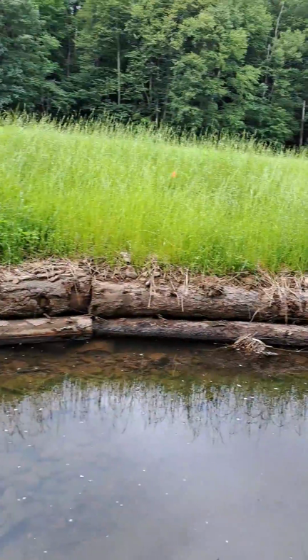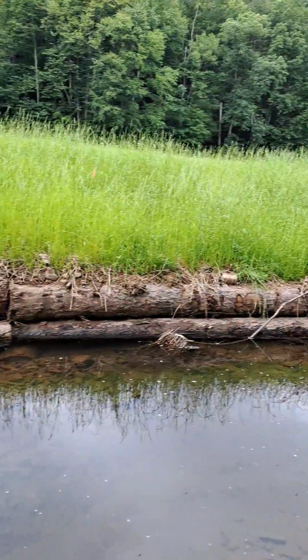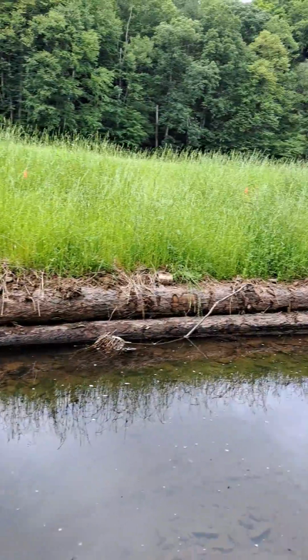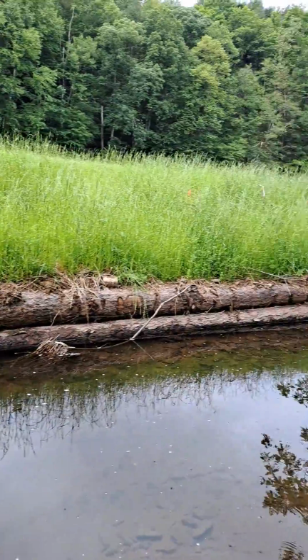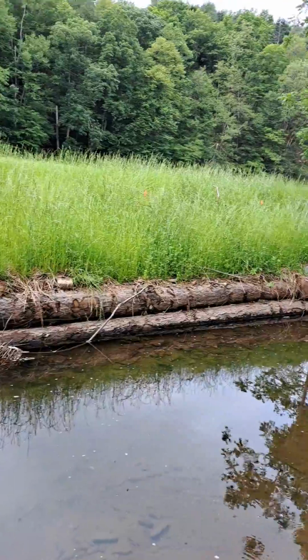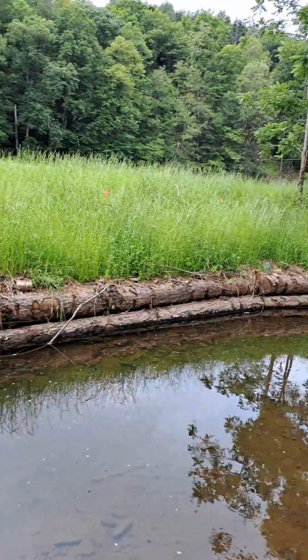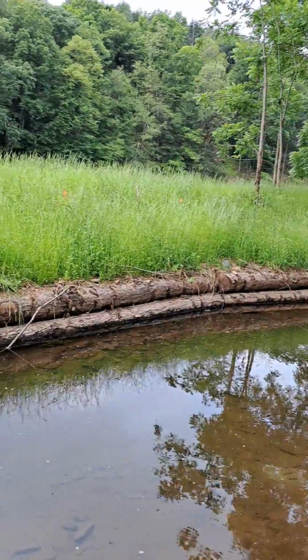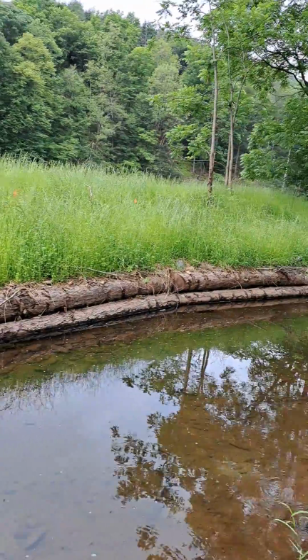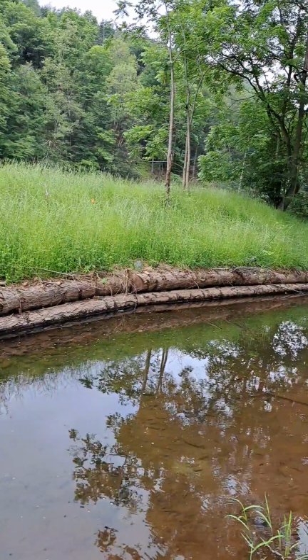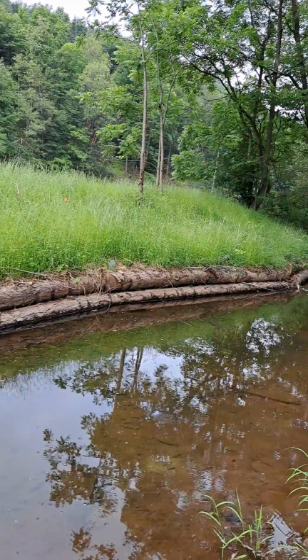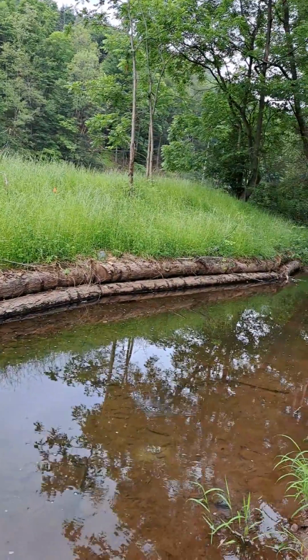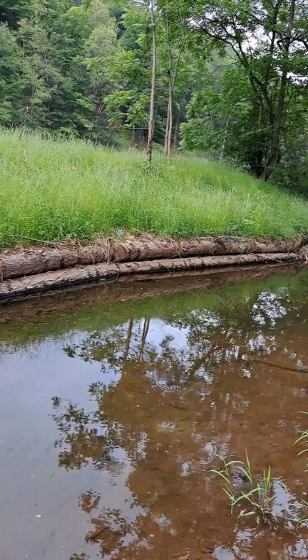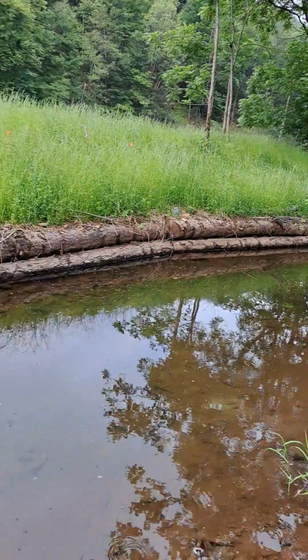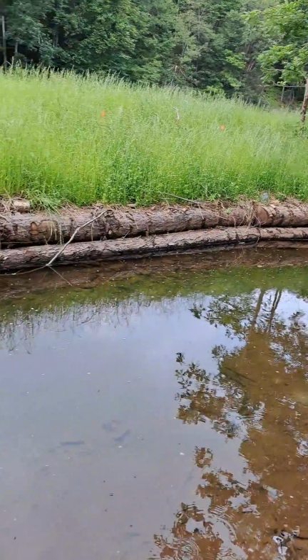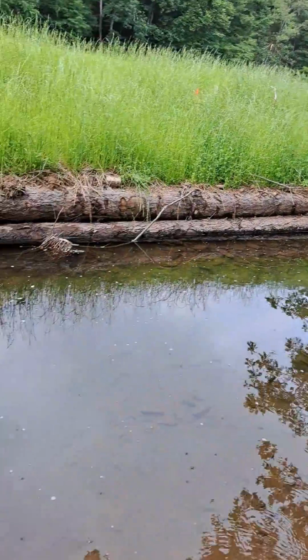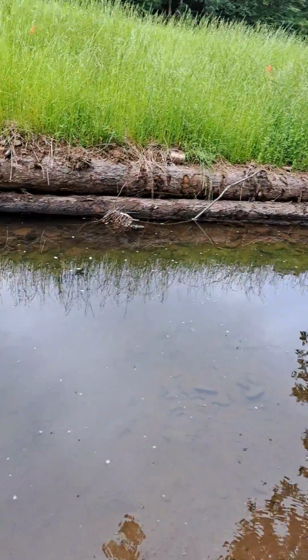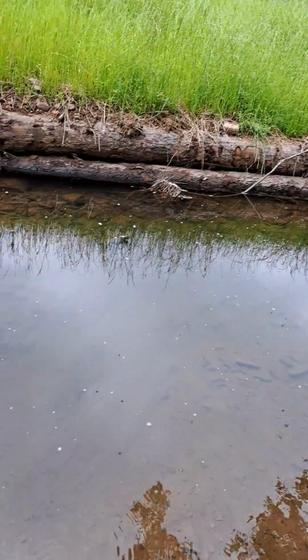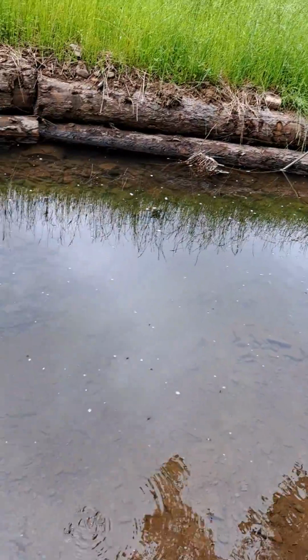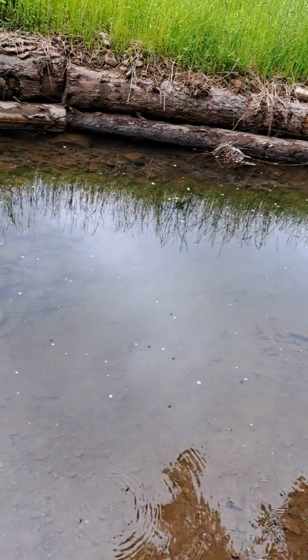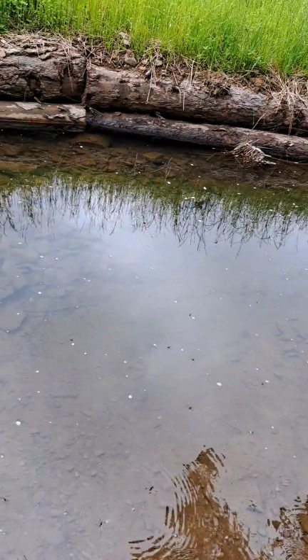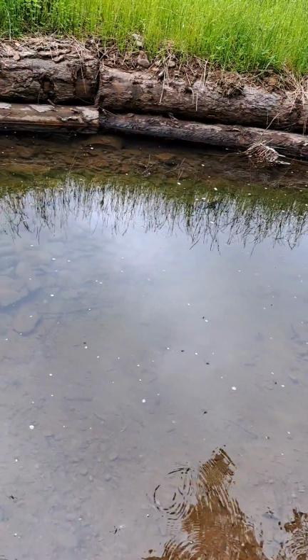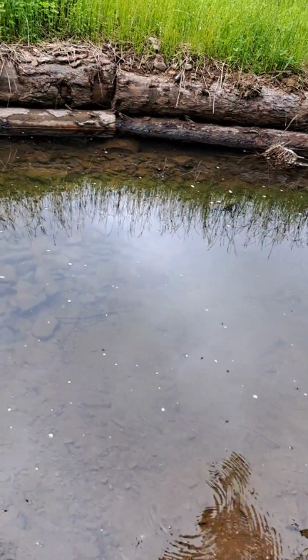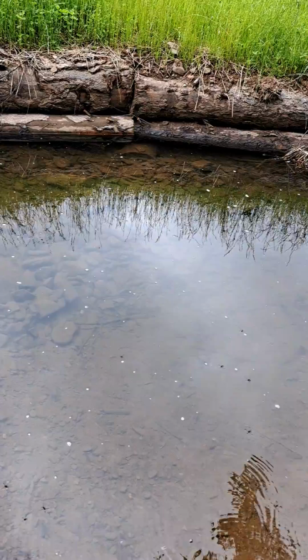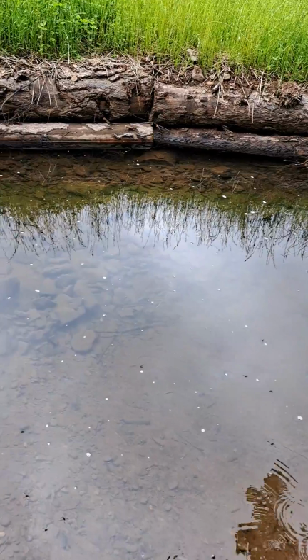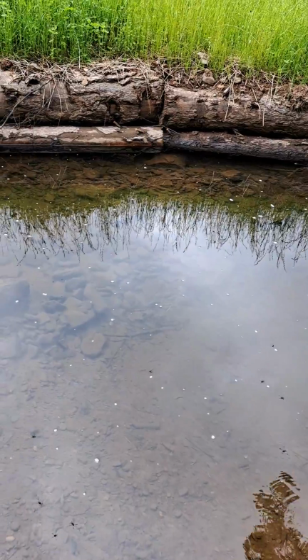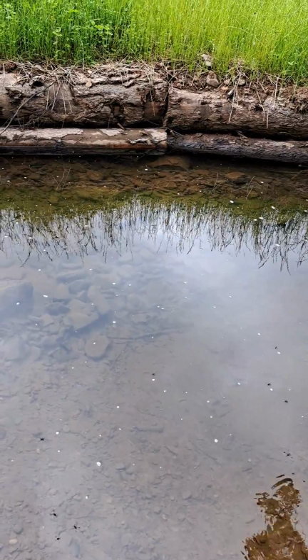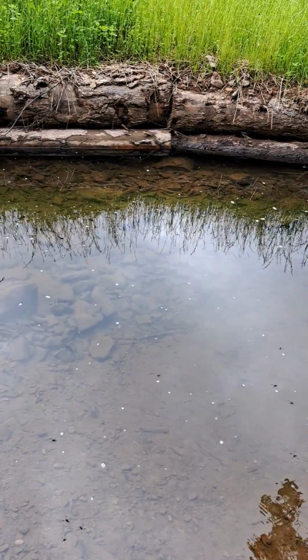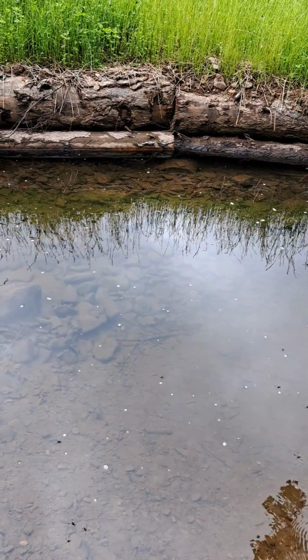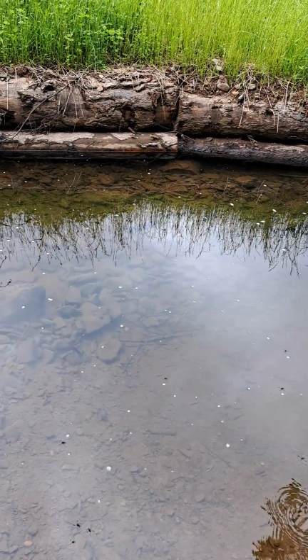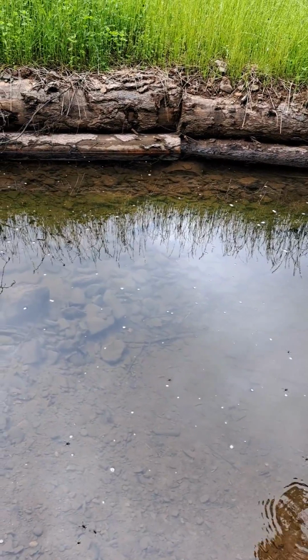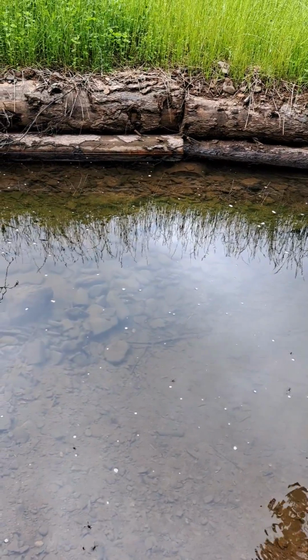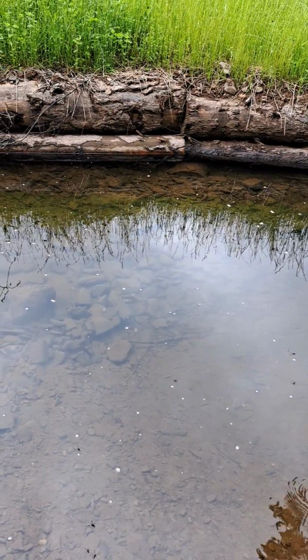This bank was all collapsing, and now we have some nice clear water. It rained like hell last night, because there's no mud in this stream.